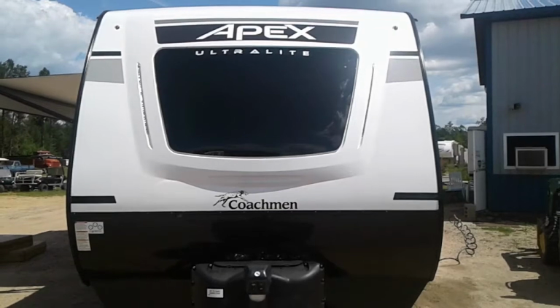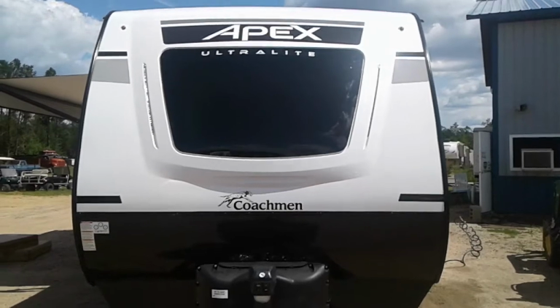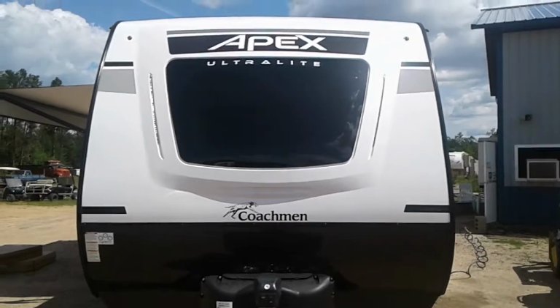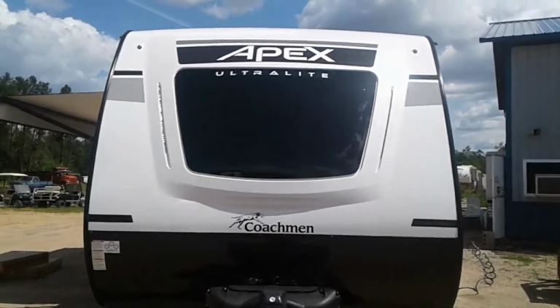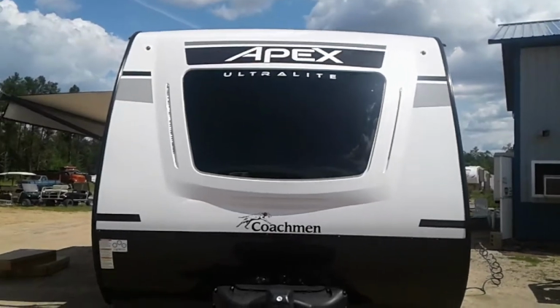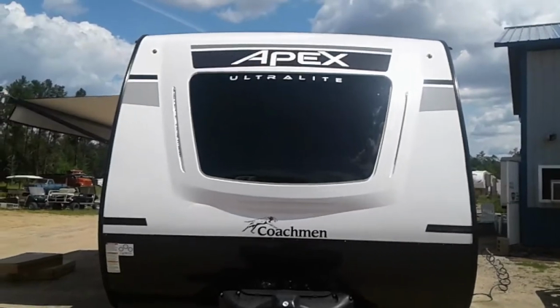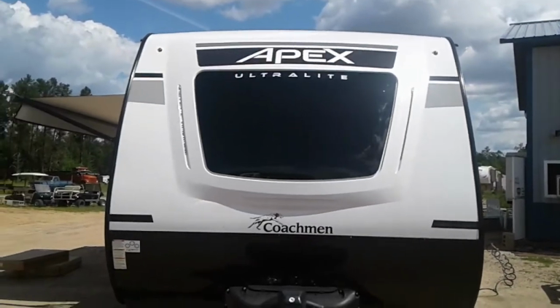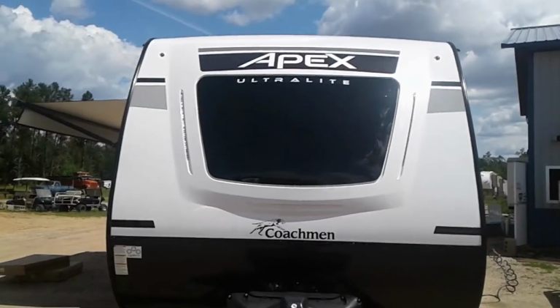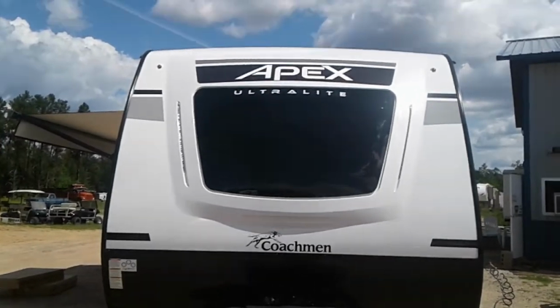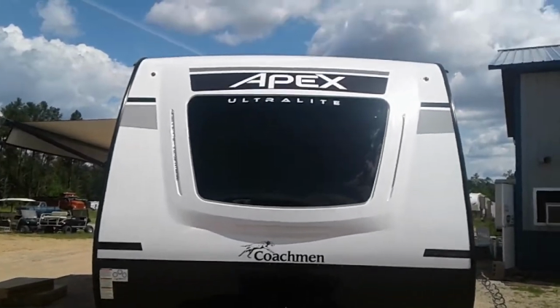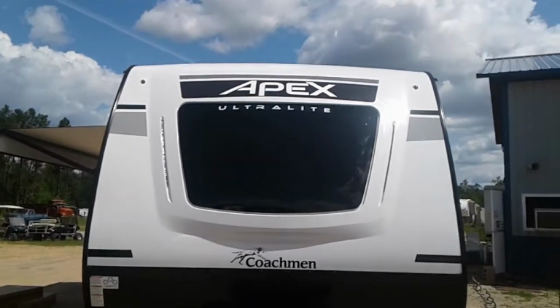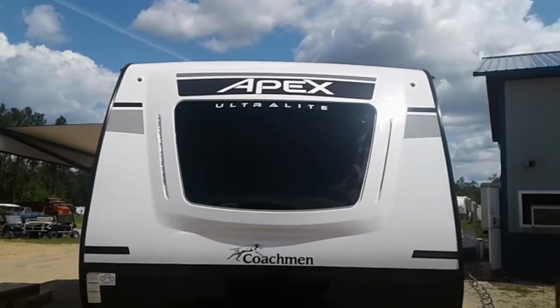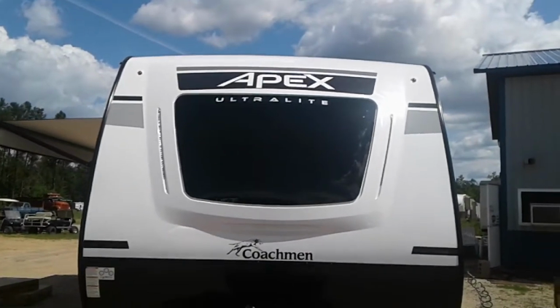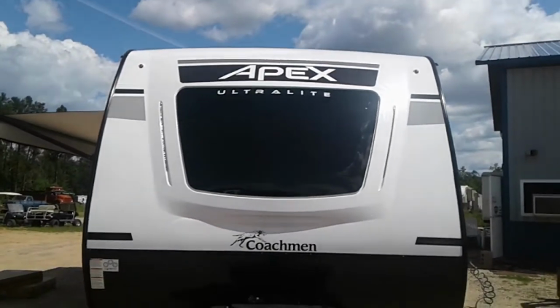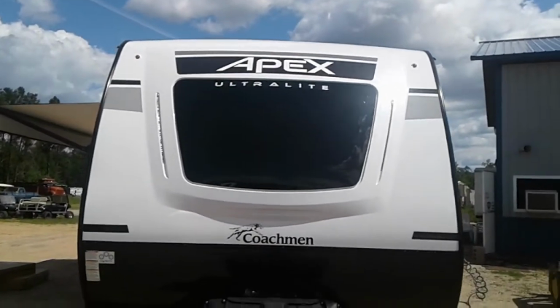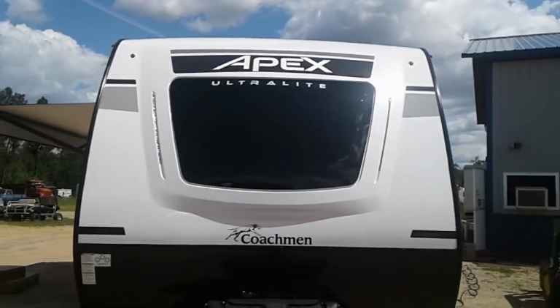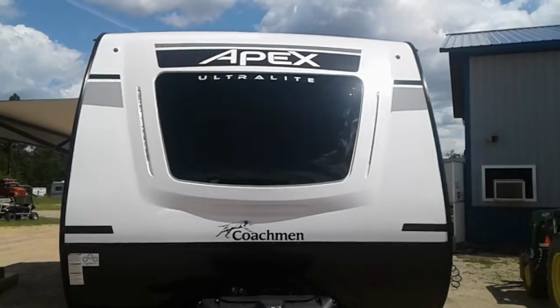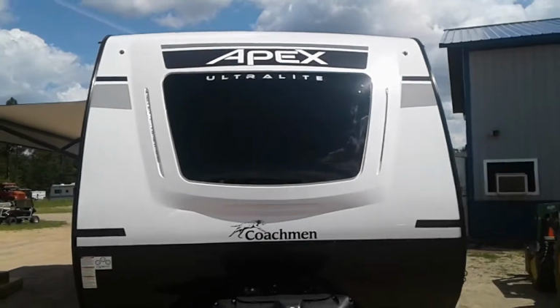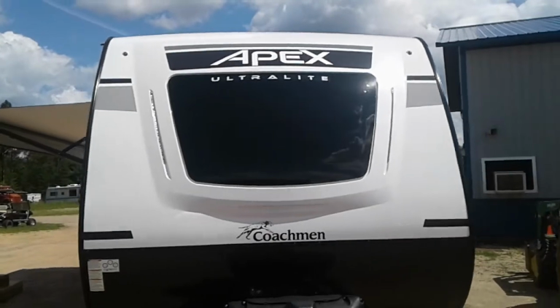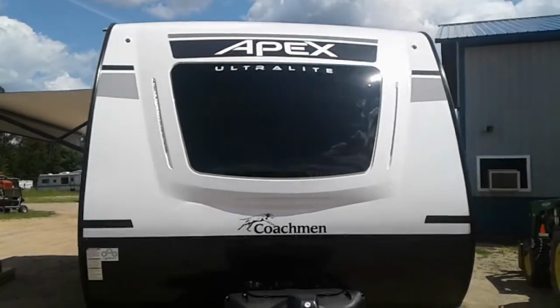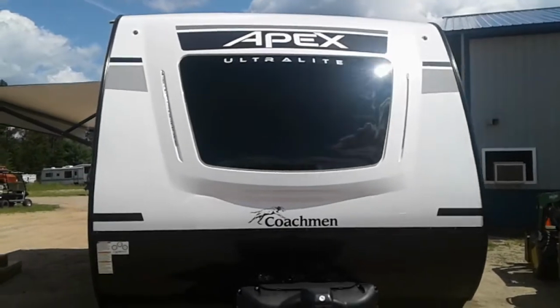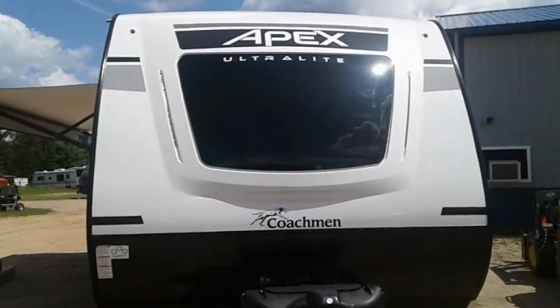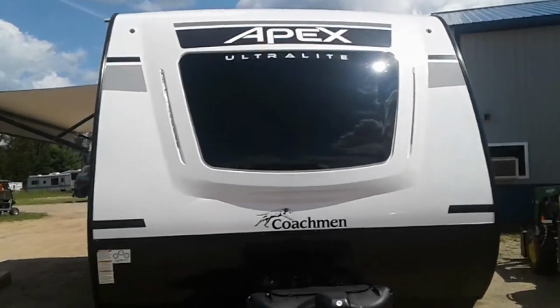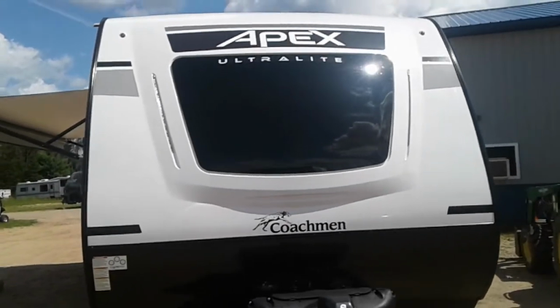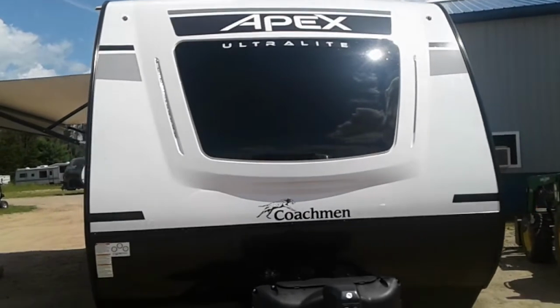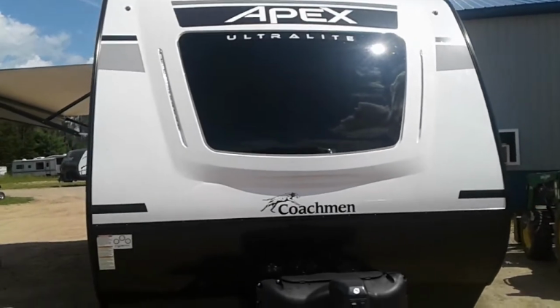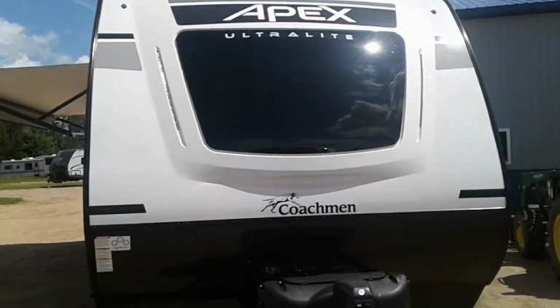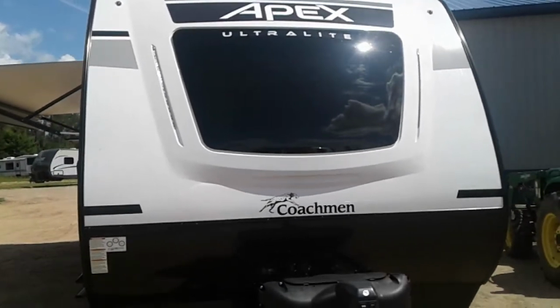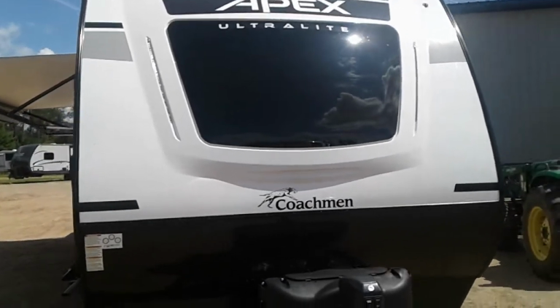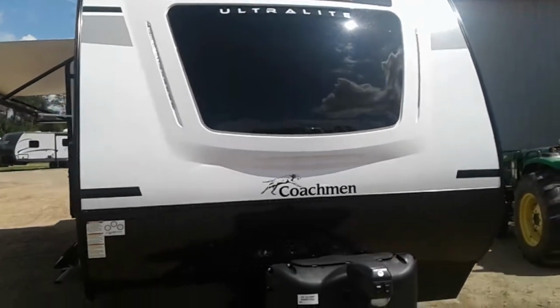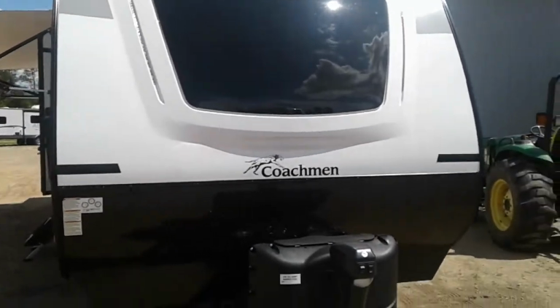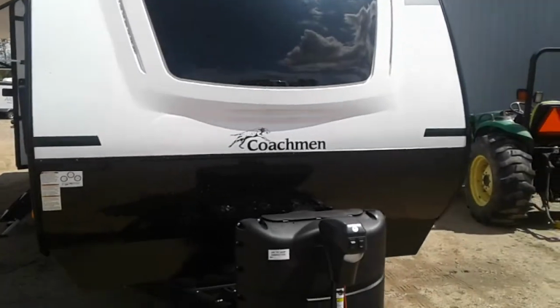Hi, this is Tim with Friendship RV. We've got a 2021 Apex Ultralight 293 RLDS.